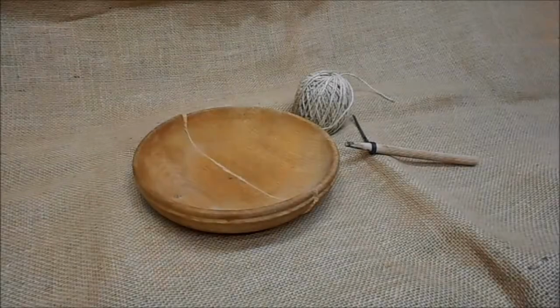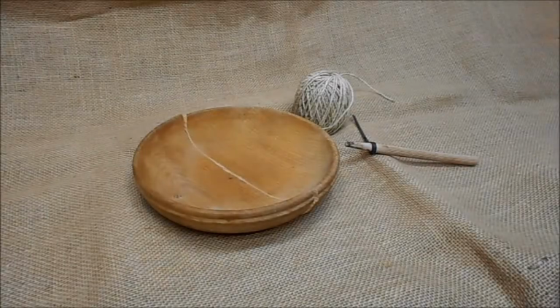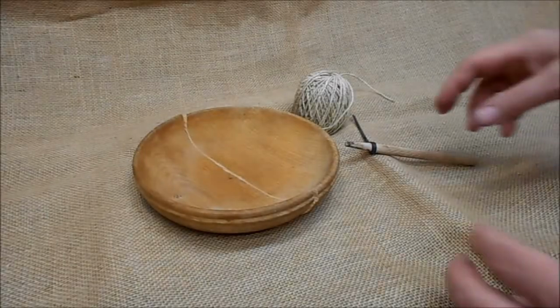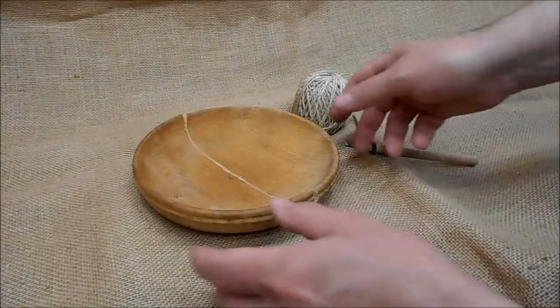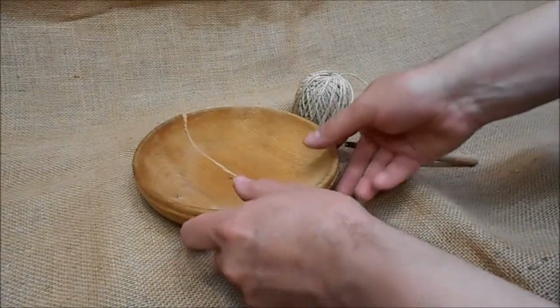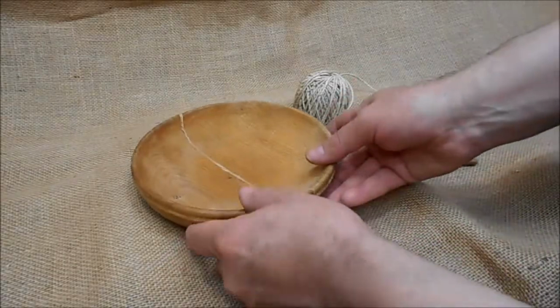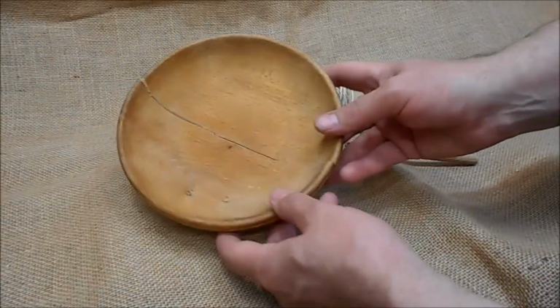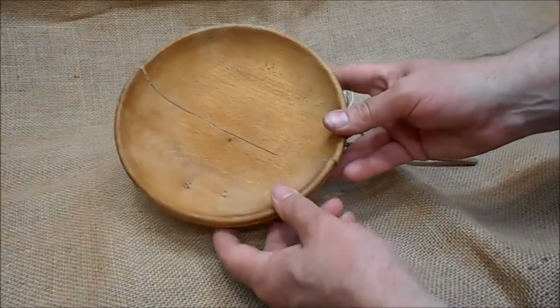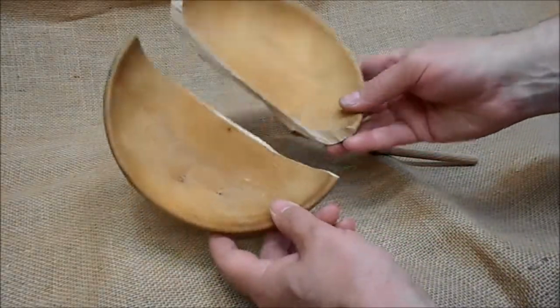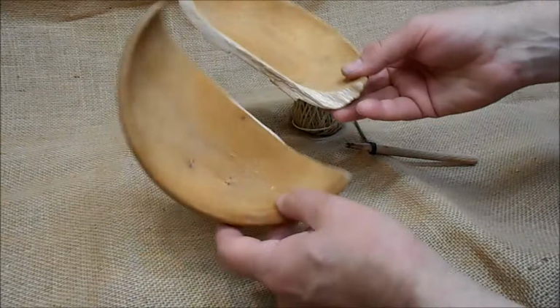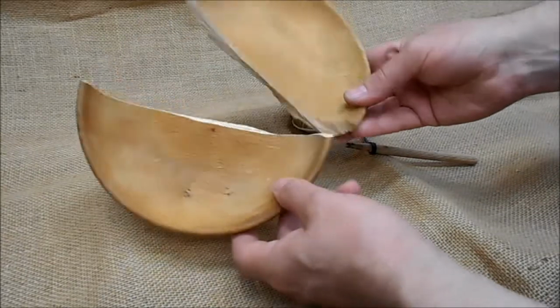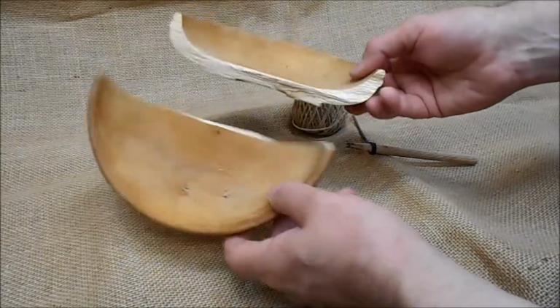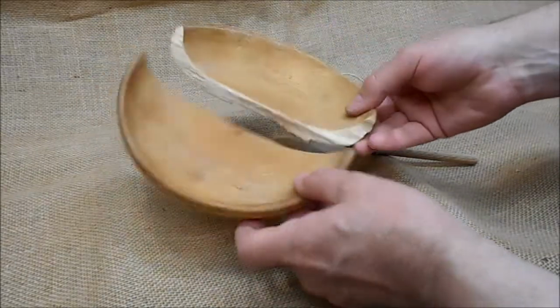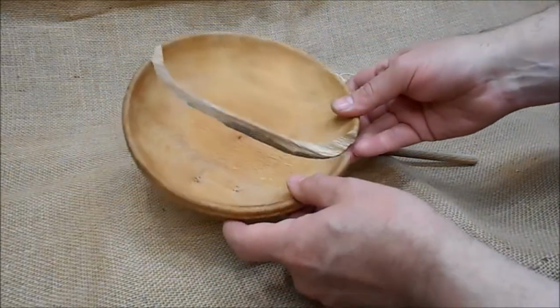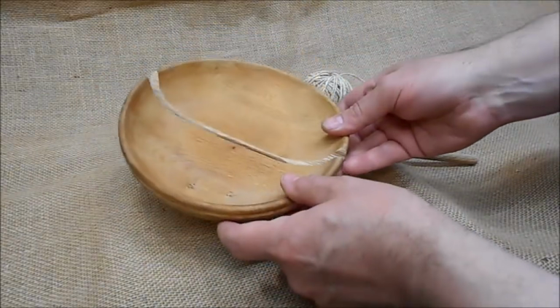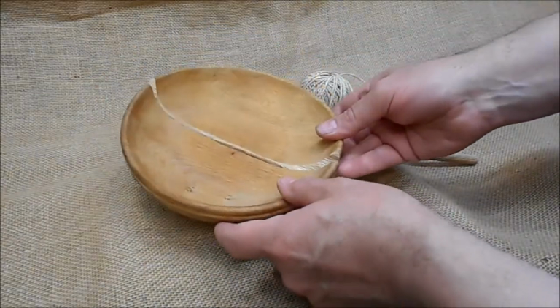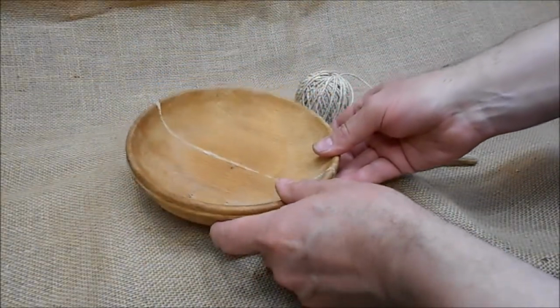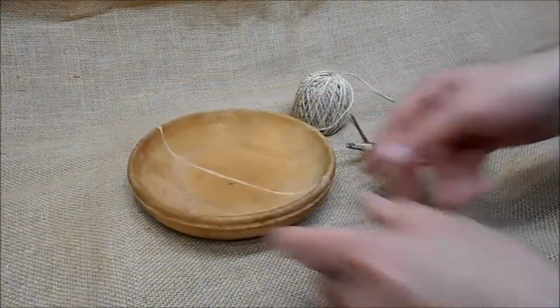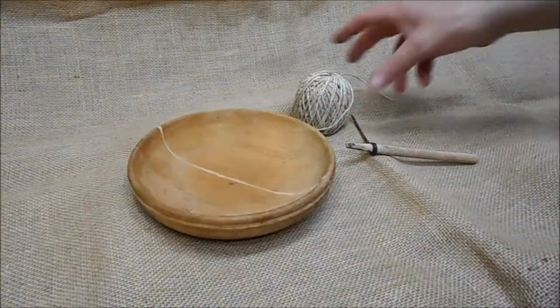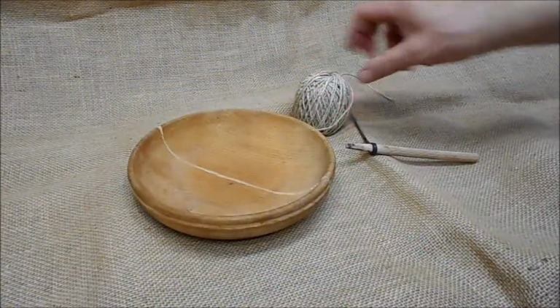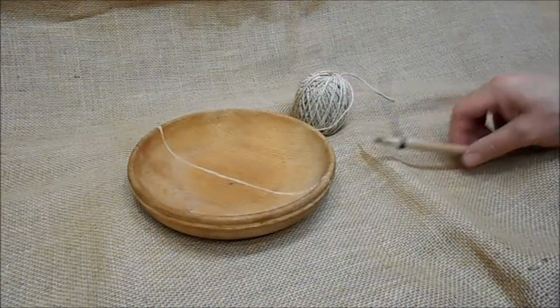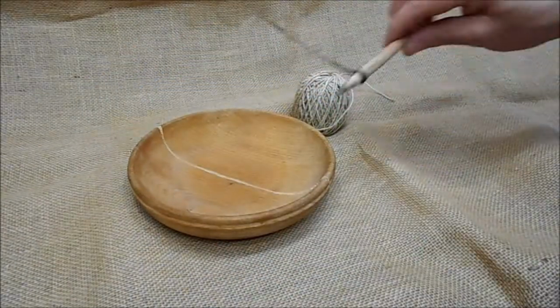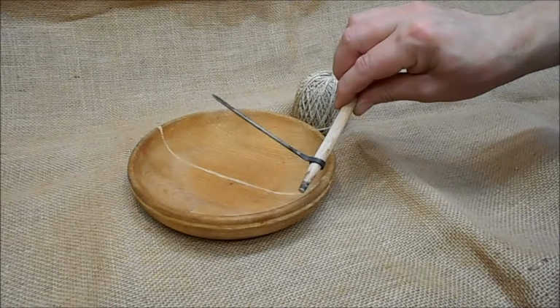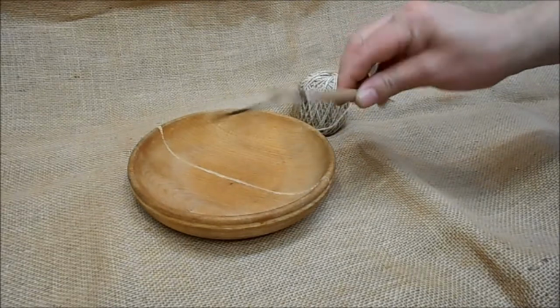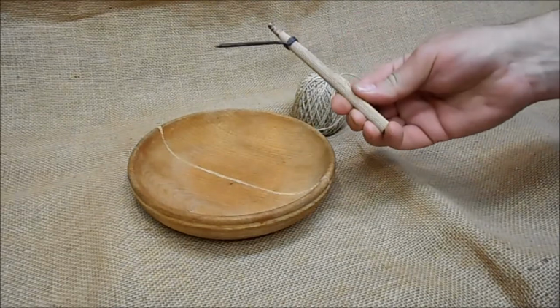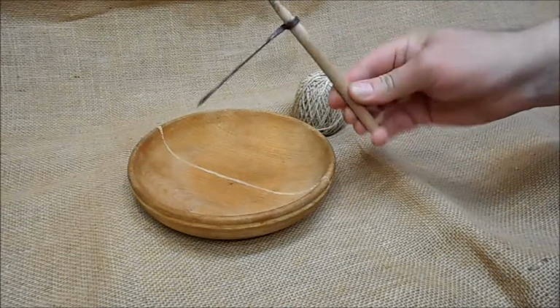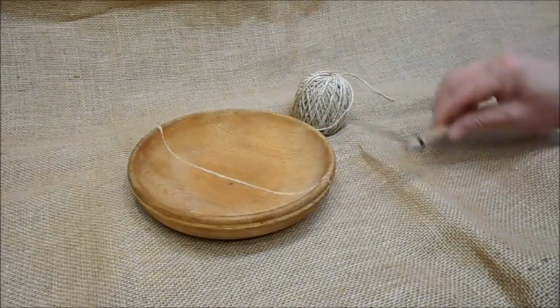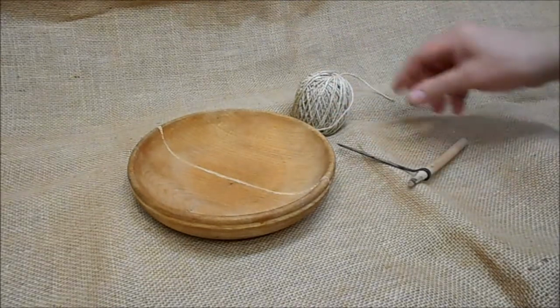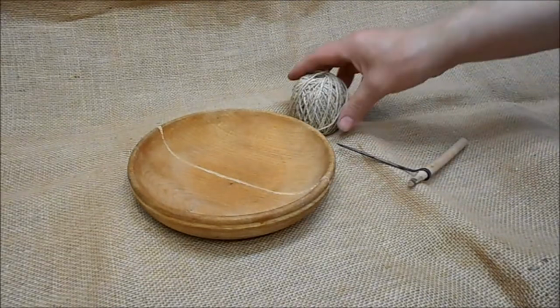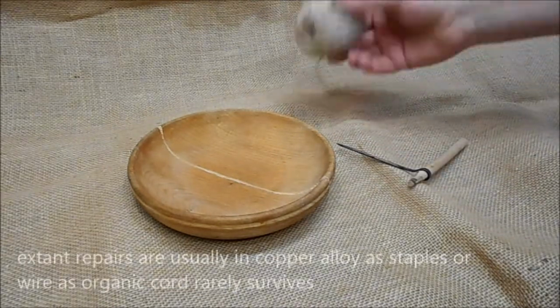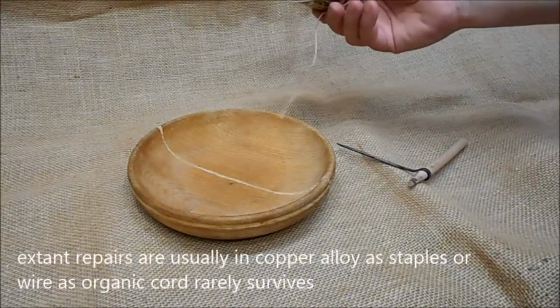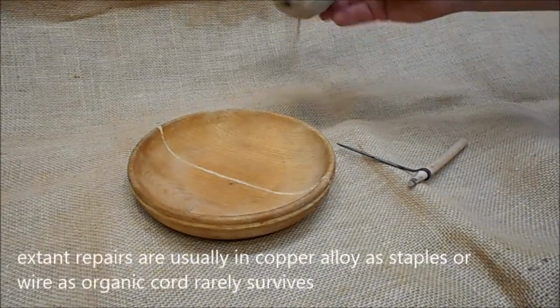Today we're looking at repairing an Anglo-Saxon wooden ball. This example is split, so we're going to repair it by stitching using a three millimeter spoon auger and some organic twine.